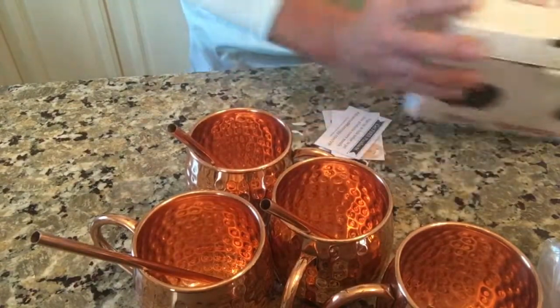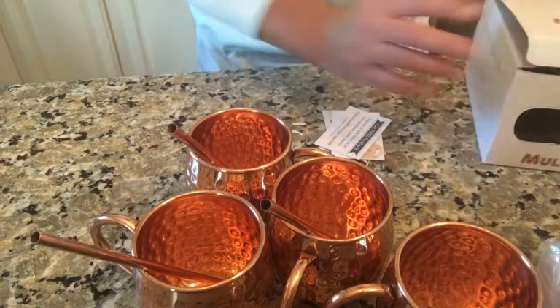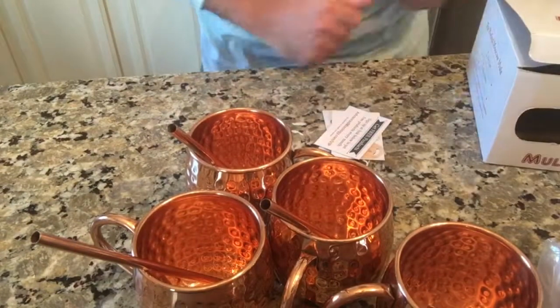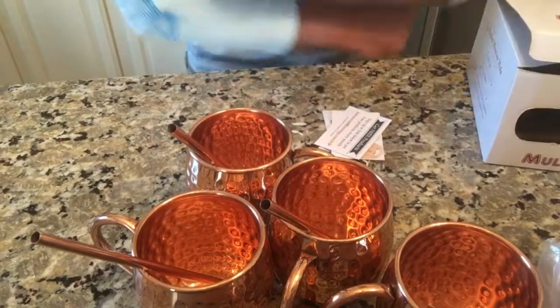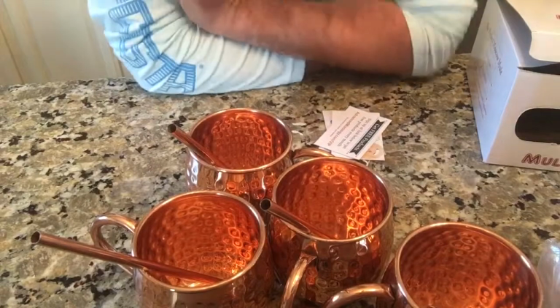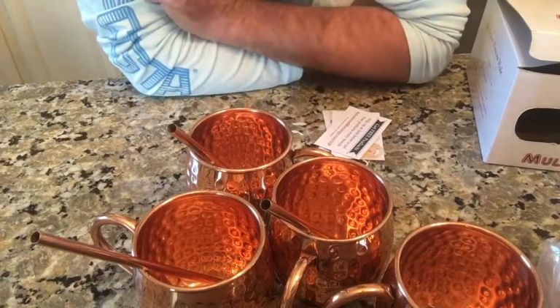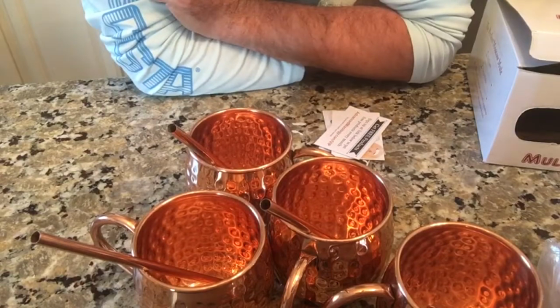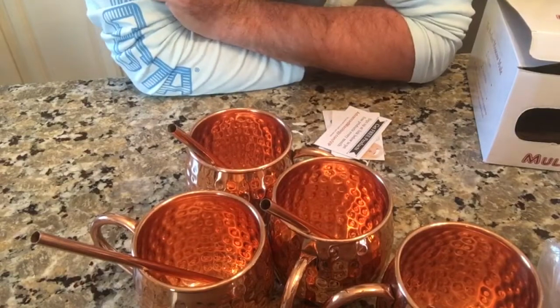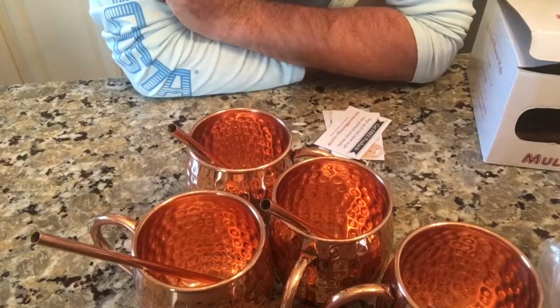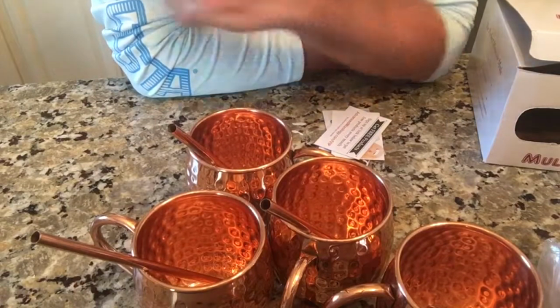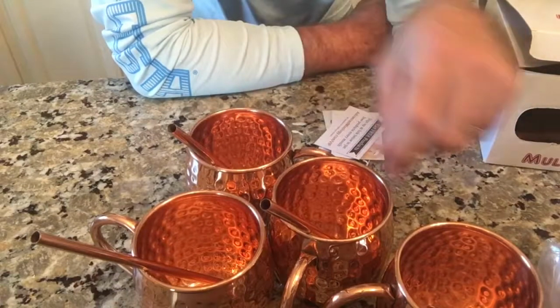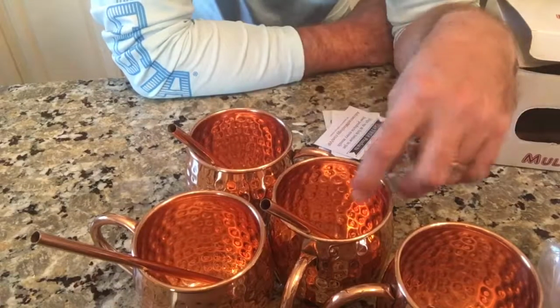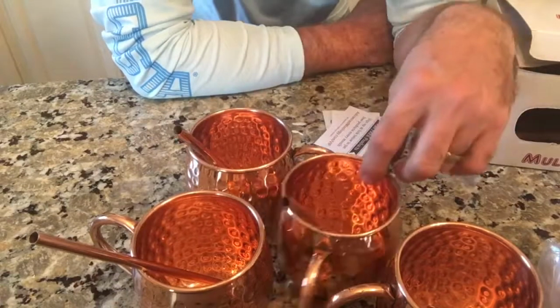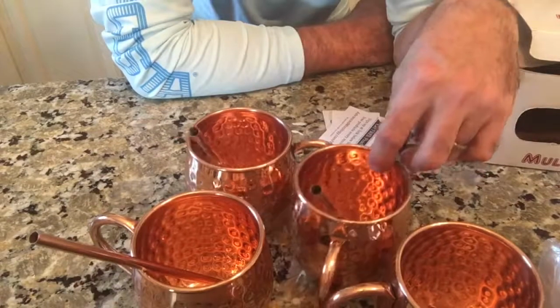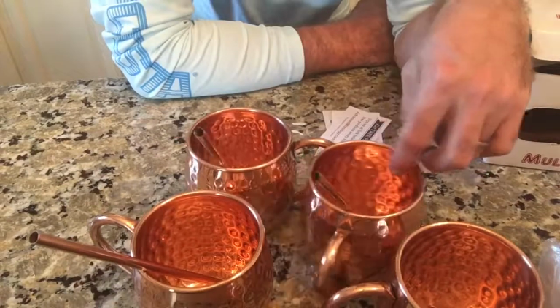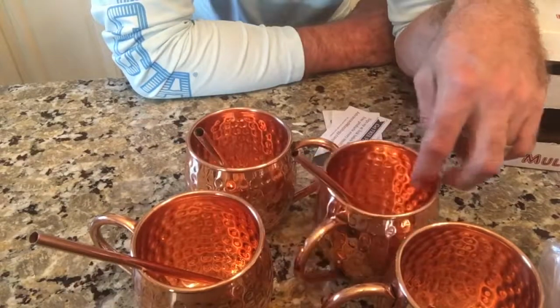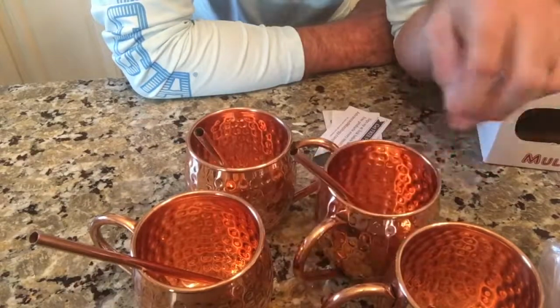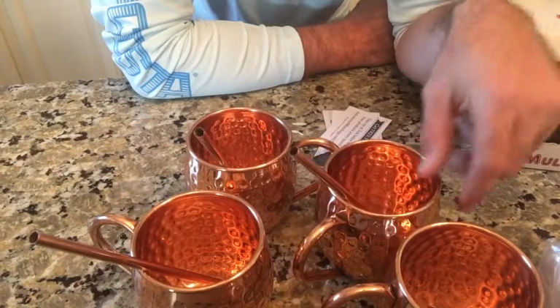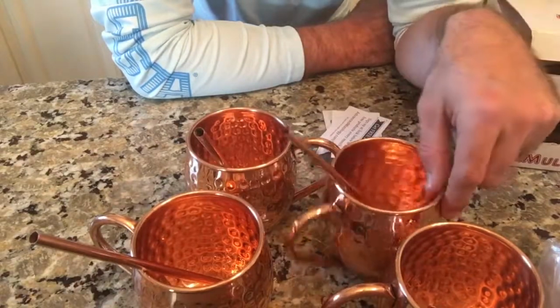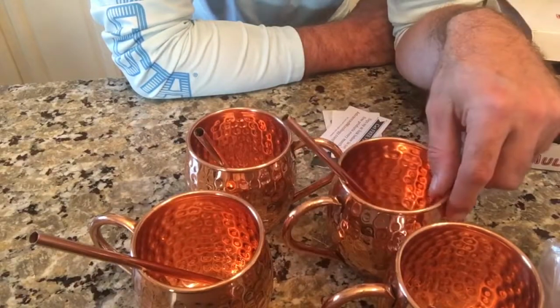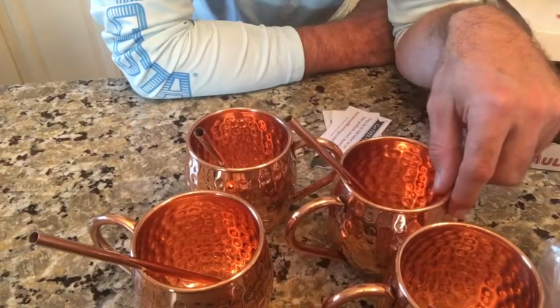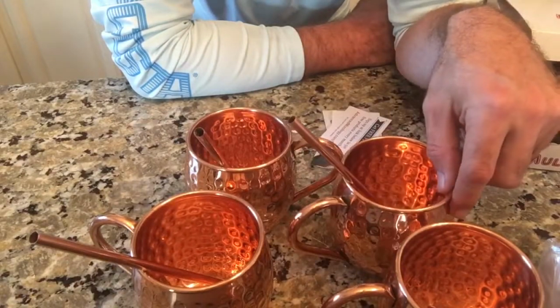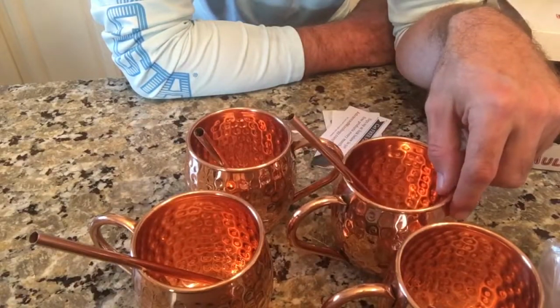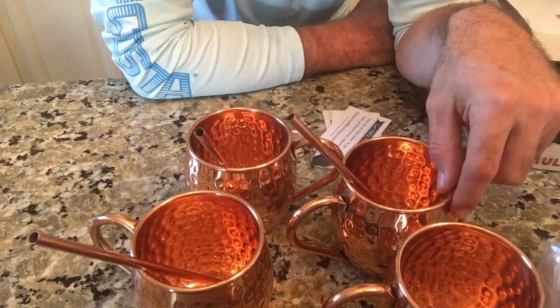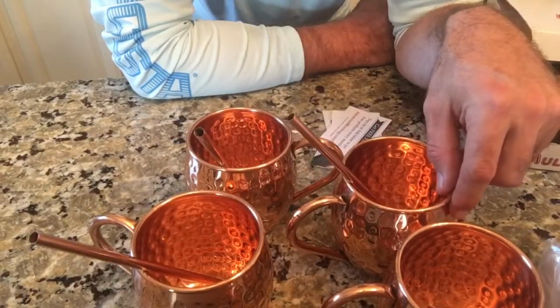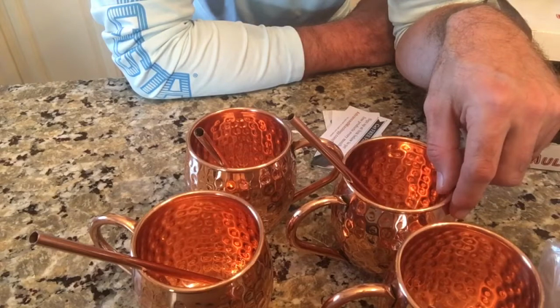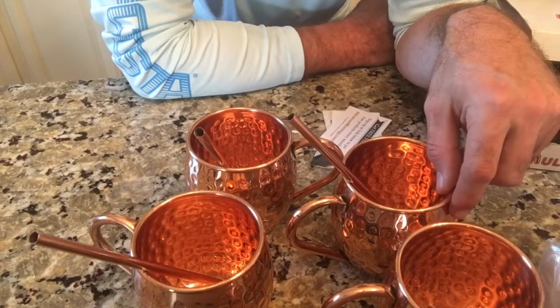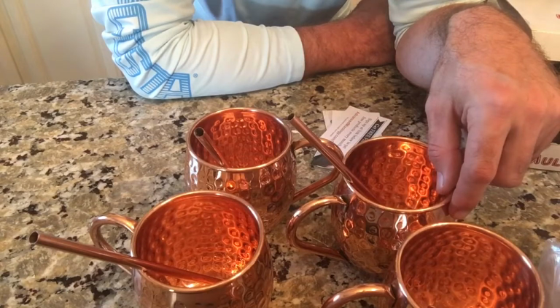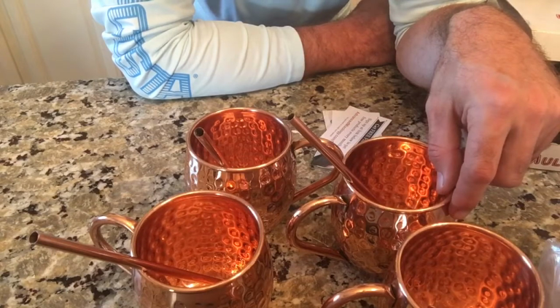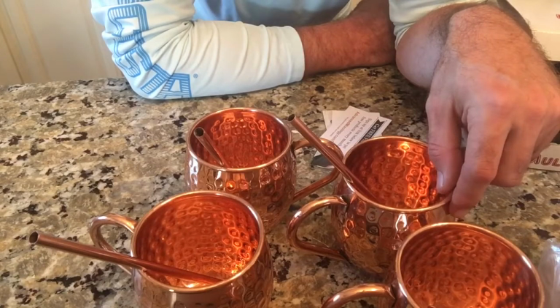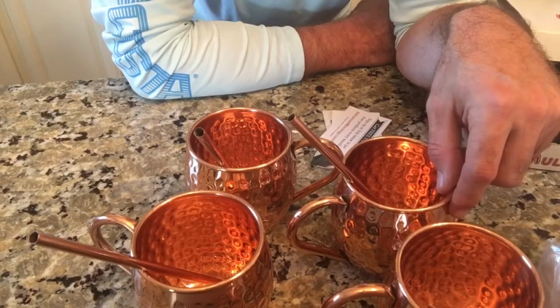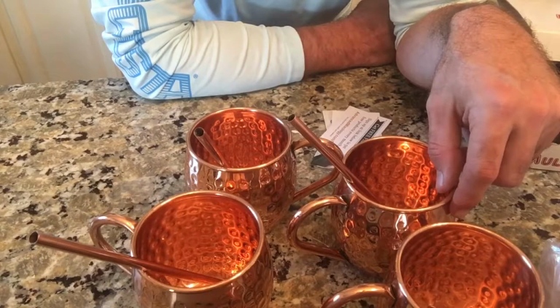That's what comes in the Mule Science four-pack of Moscow Mule mugs. I'm Alan from Damn Good Reviews — thanks so much for watching. Make sure to like and subscribe, click that little bell icon to stay up to date with everything we do, and we'll see you soon.